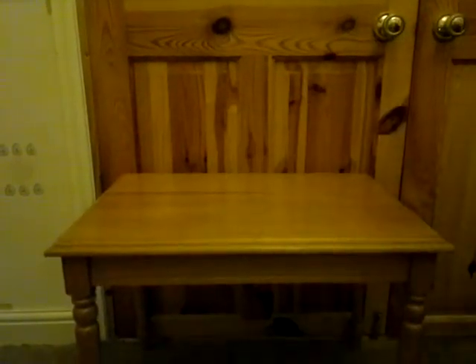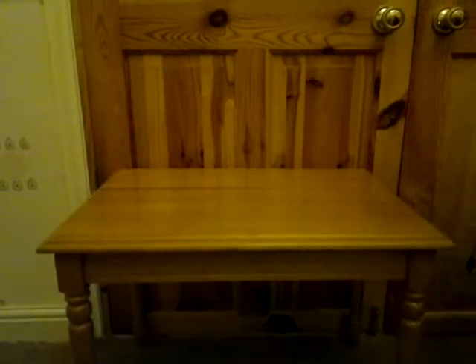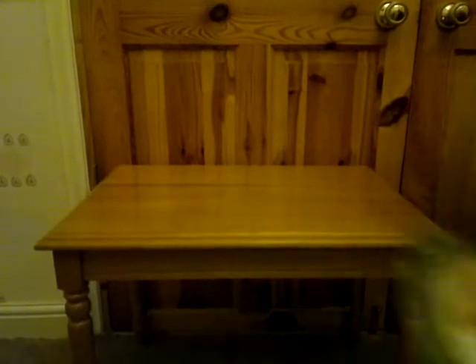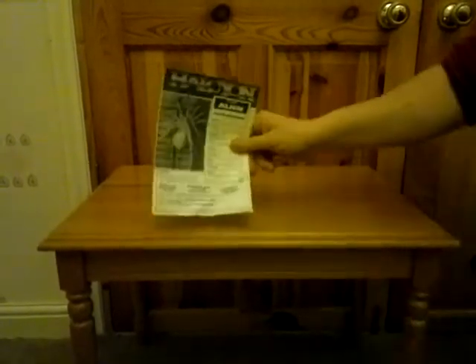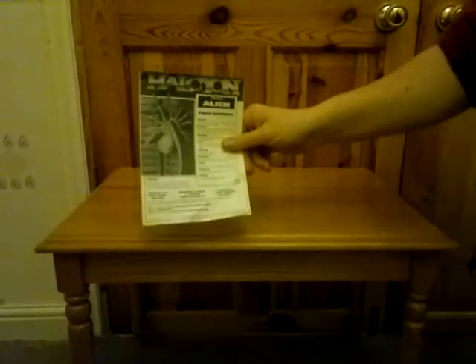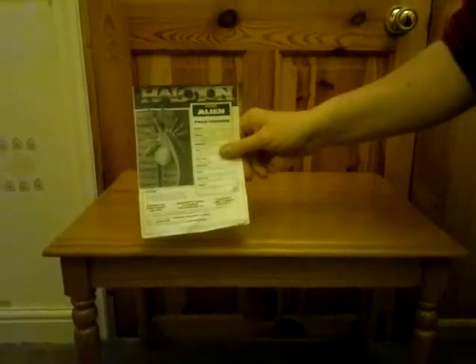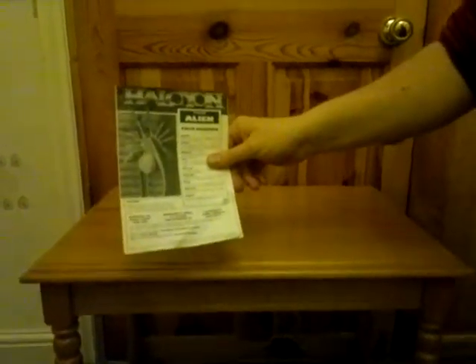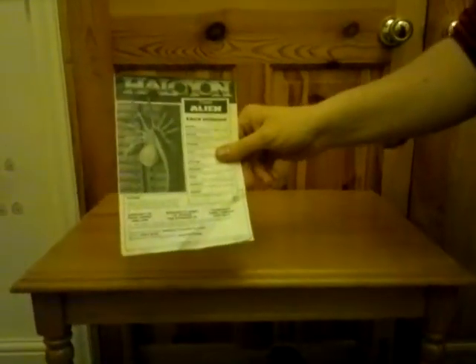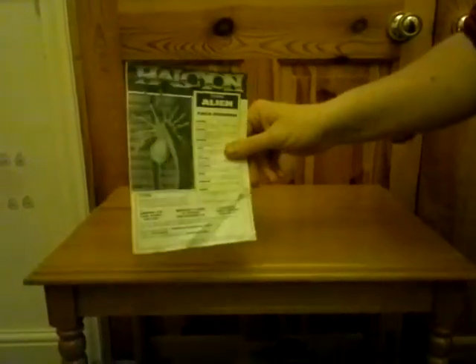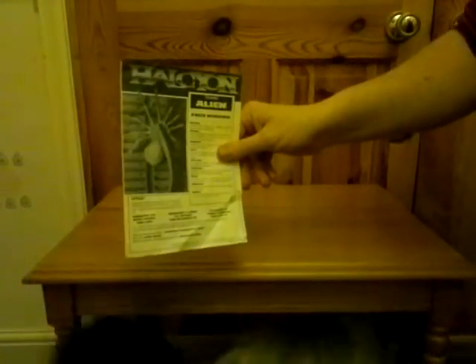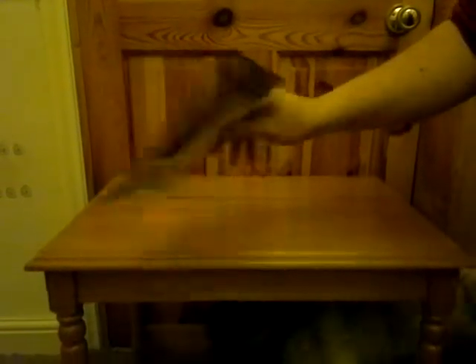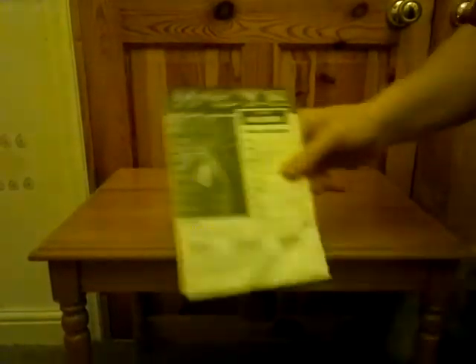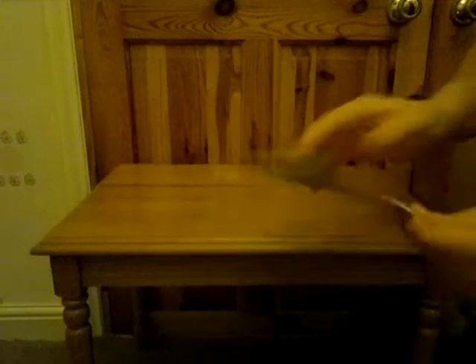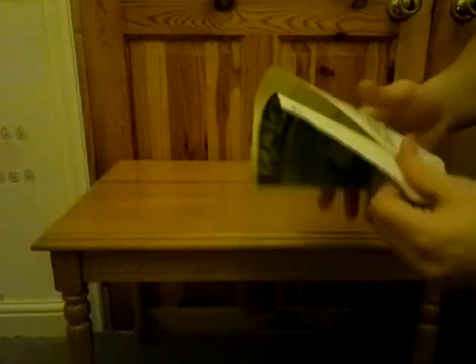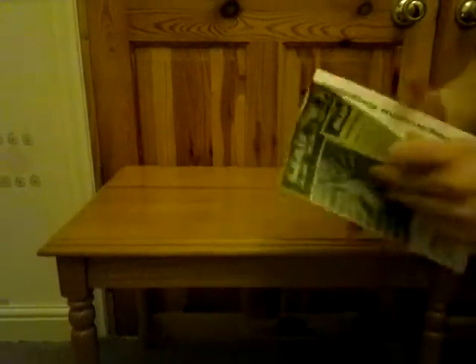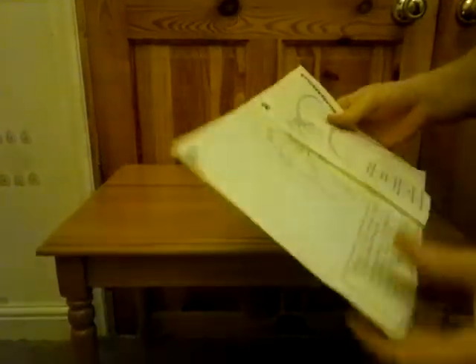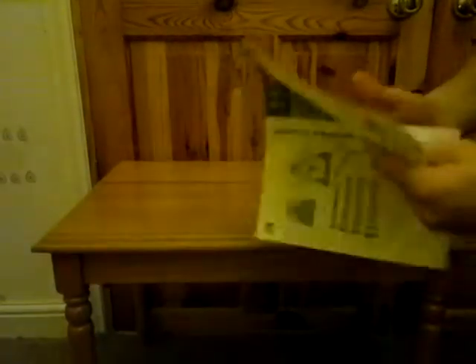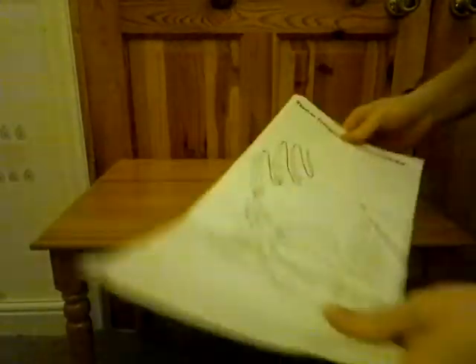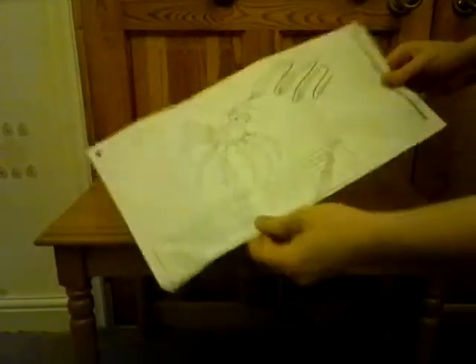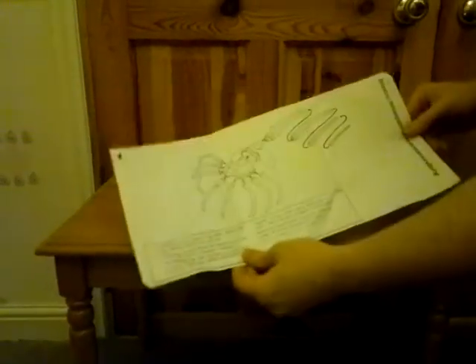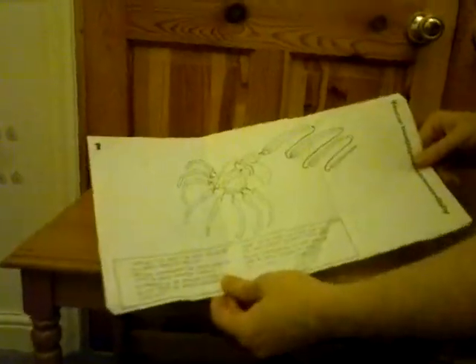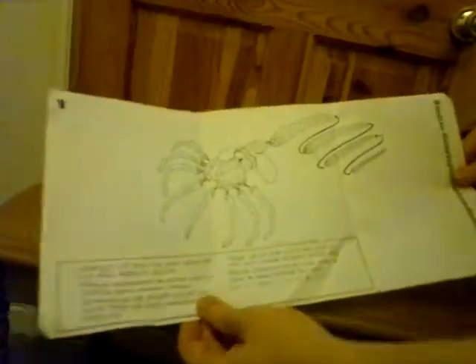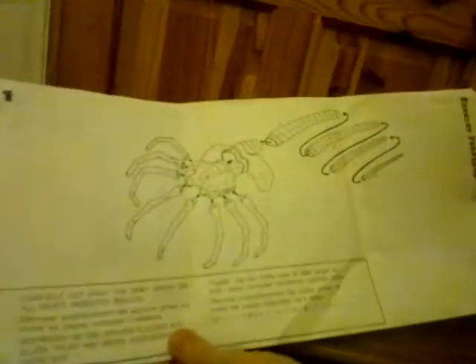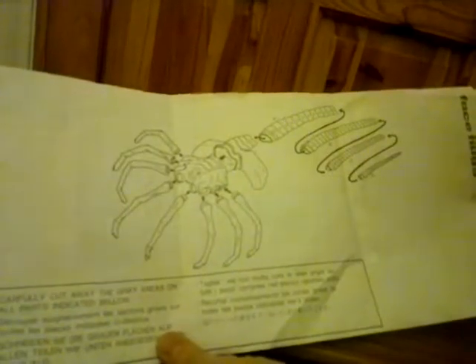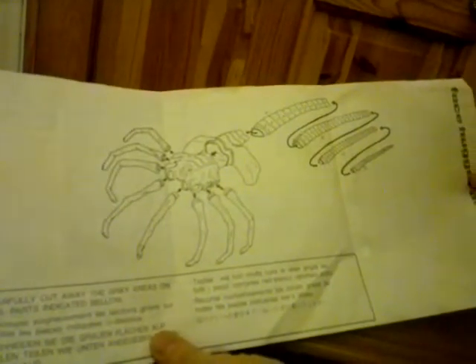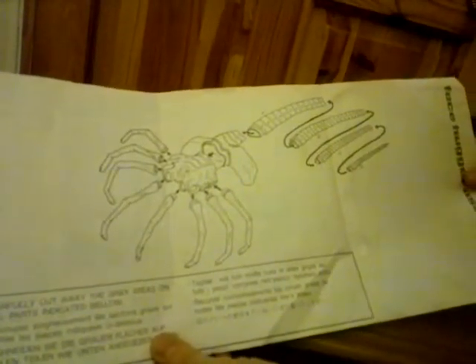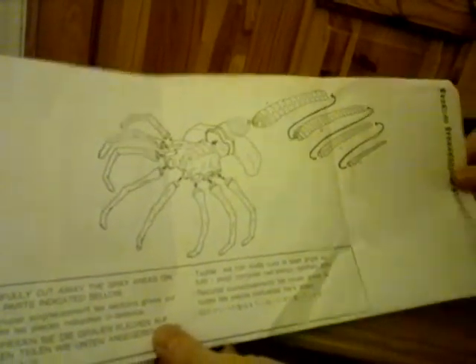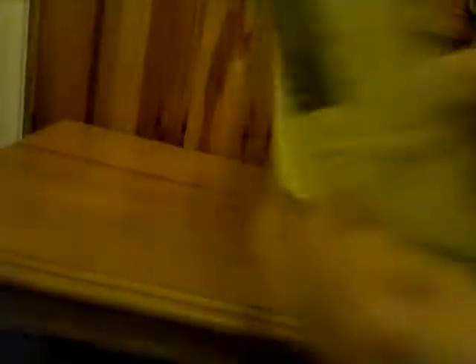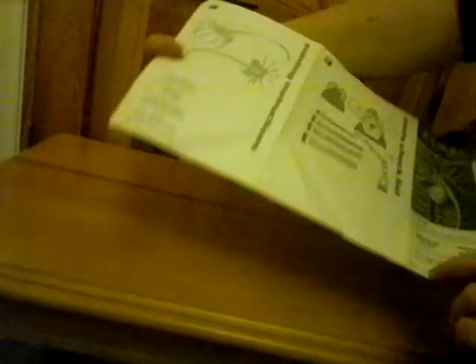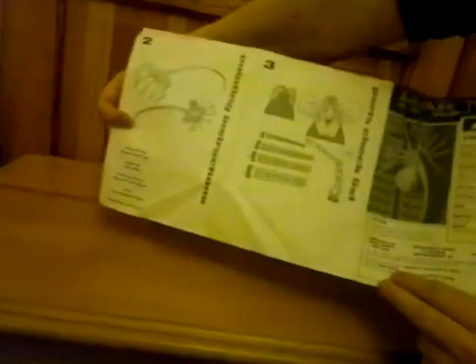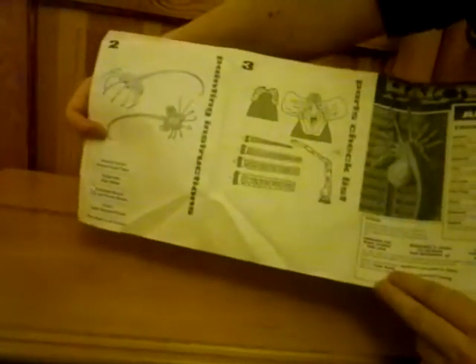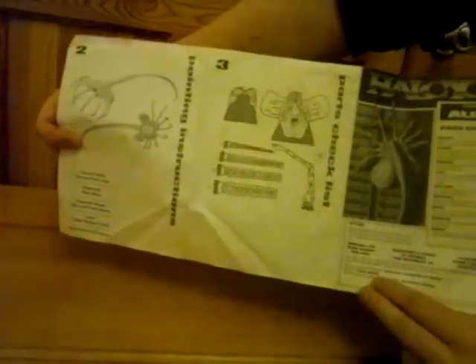Right, in that box we had the facehugger one-to-one scale instruction manual. So that's how you put it together, and that's what you get.